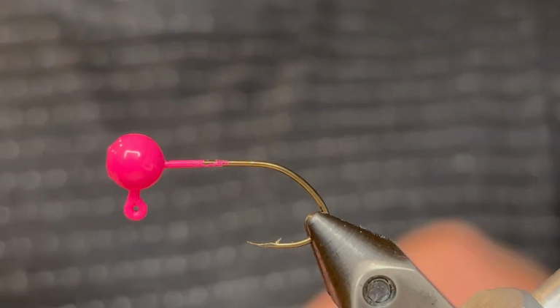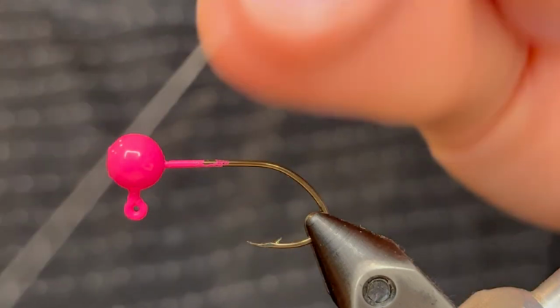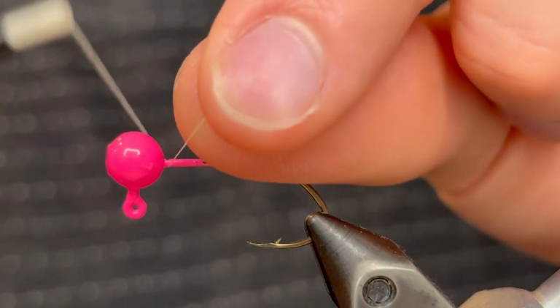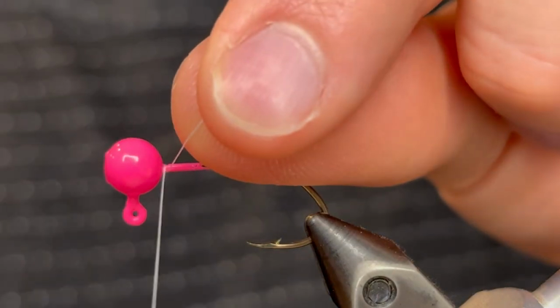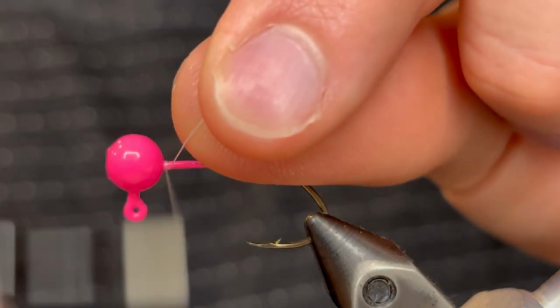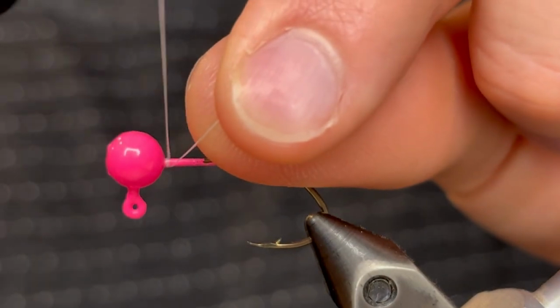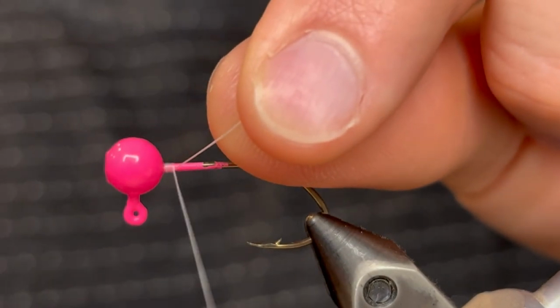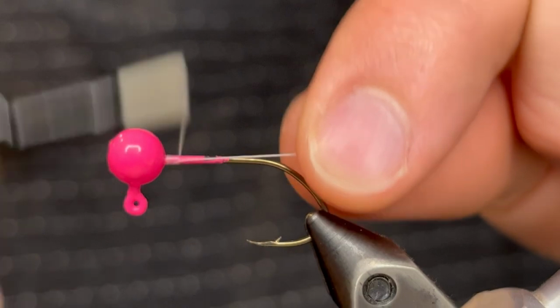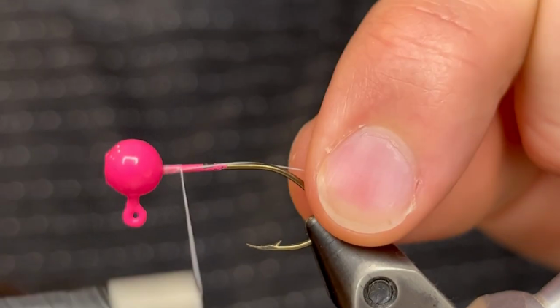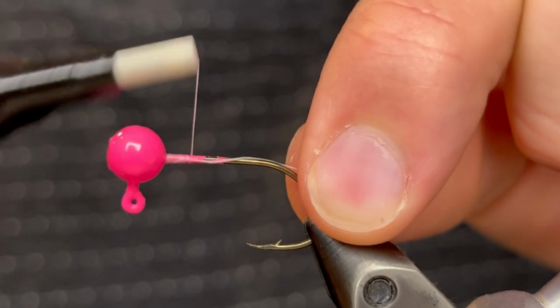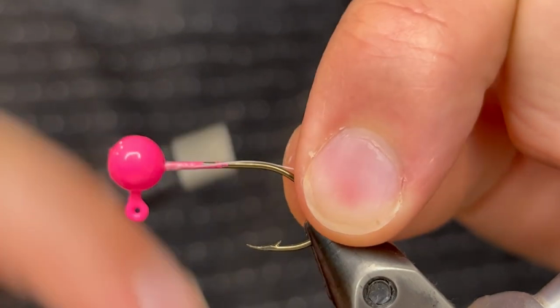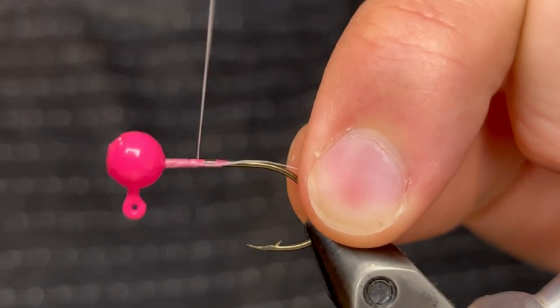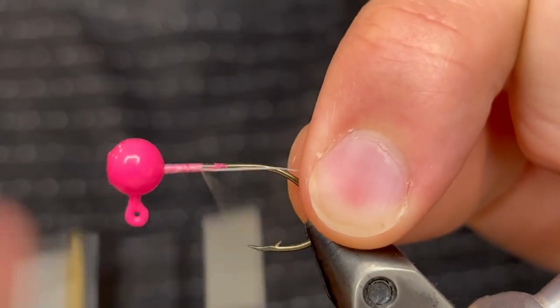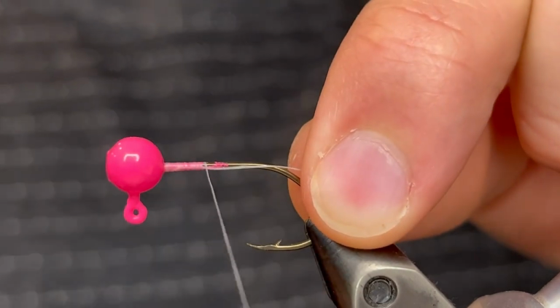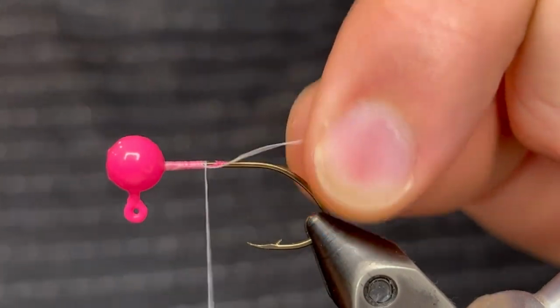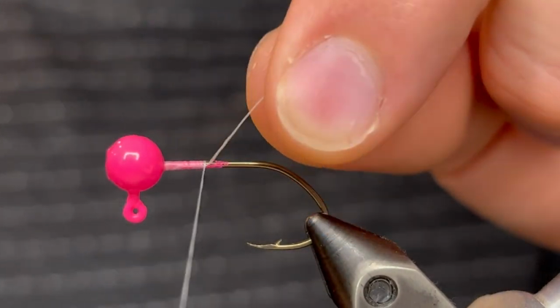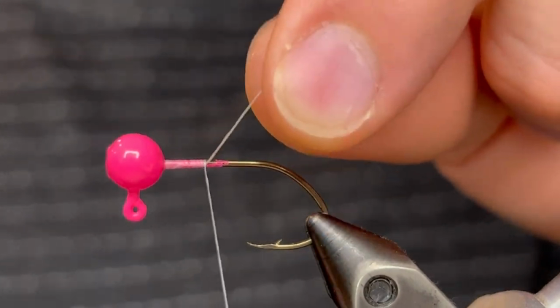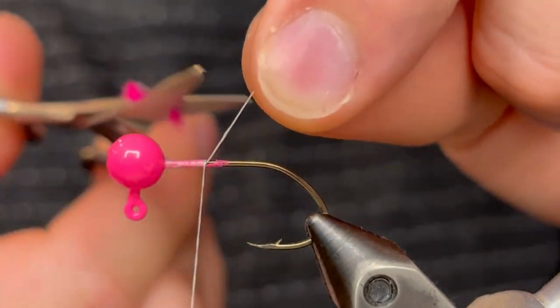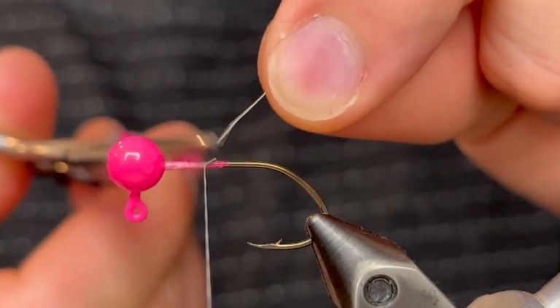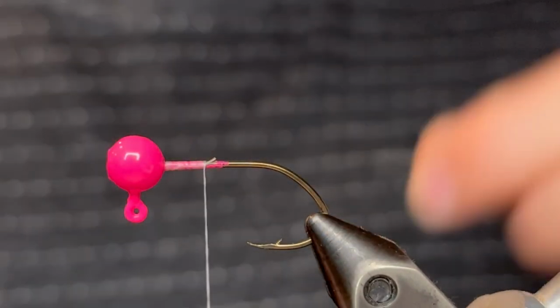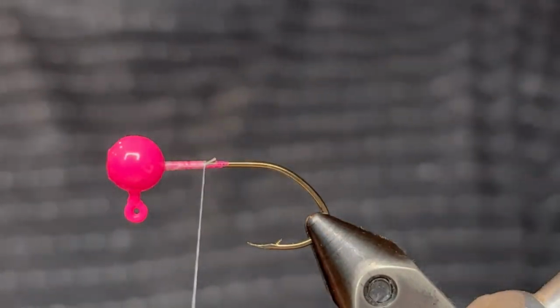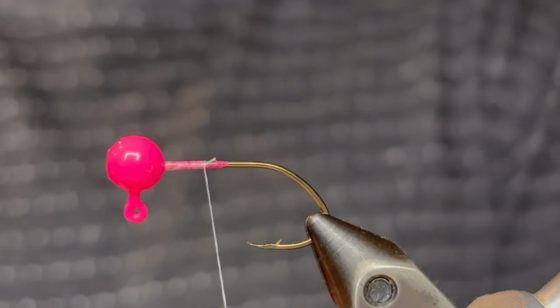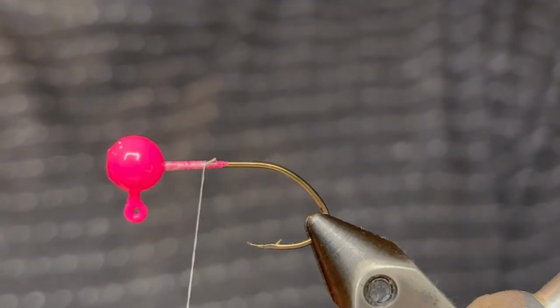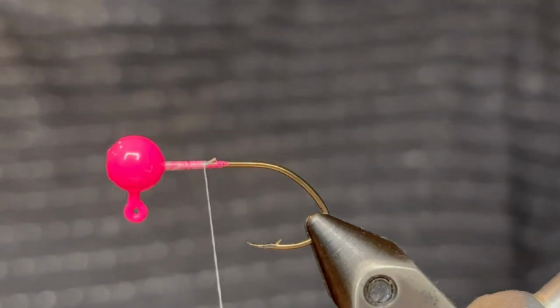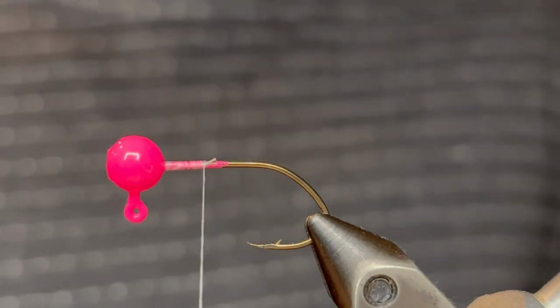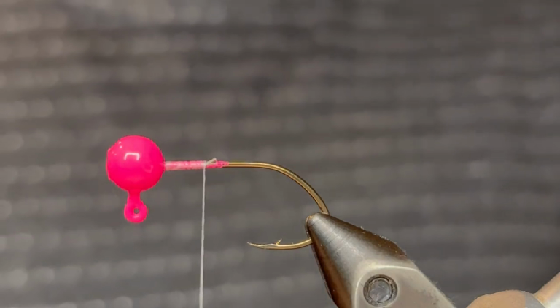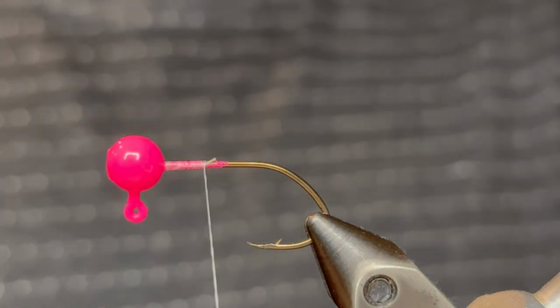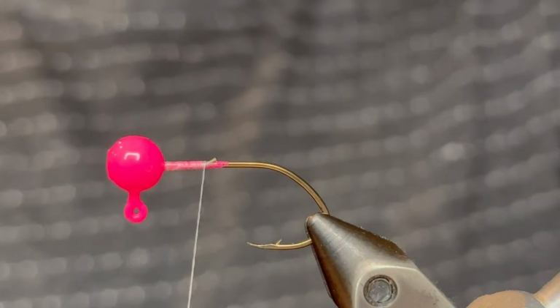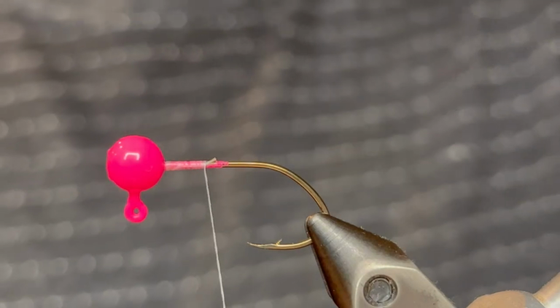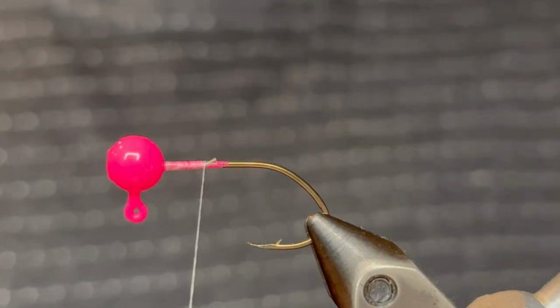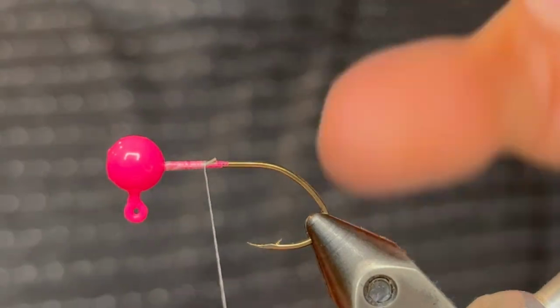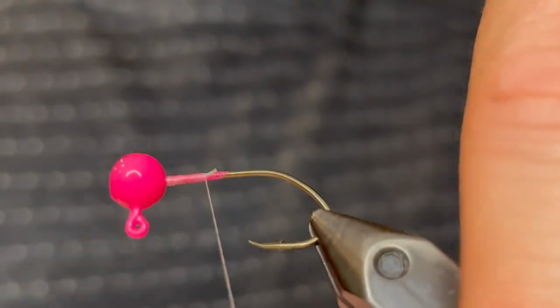For this jig I'm gonna be using a 1/32nd ounce jig head with a size 6 hook. I powder-painted this jig head with Pro-Tech pink. For the thread I'm gonna be using a white Uni-Thread 6-aught size.